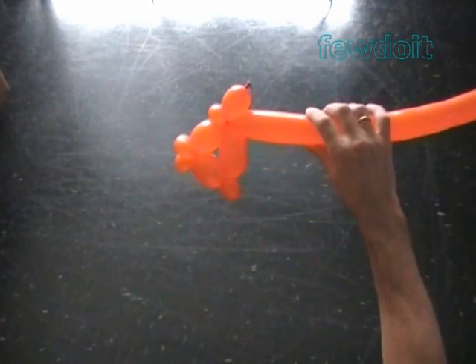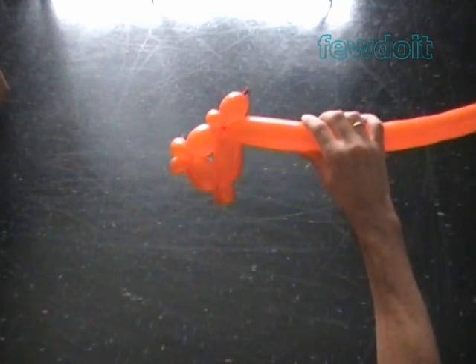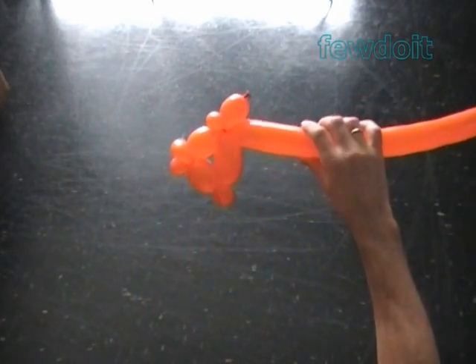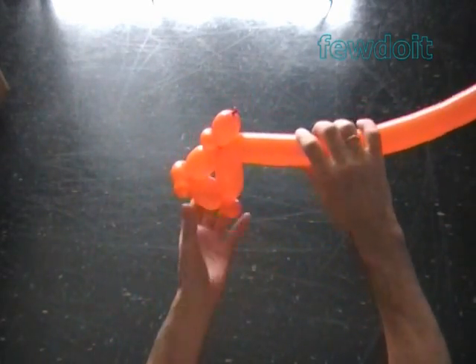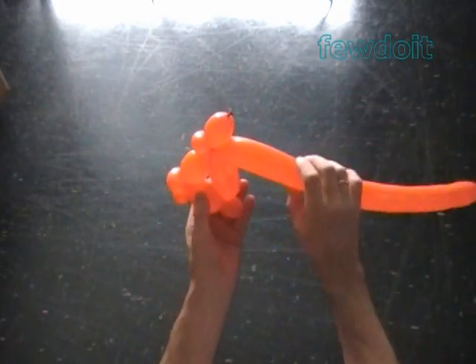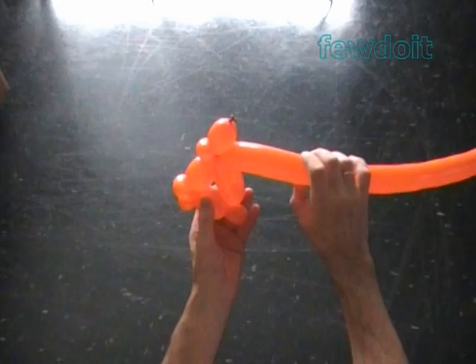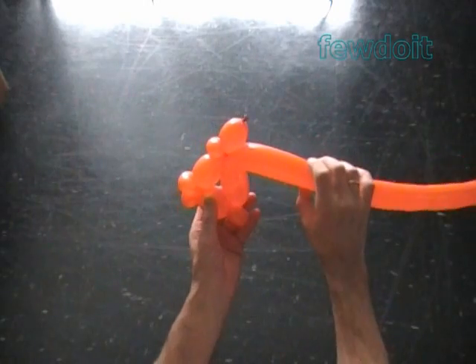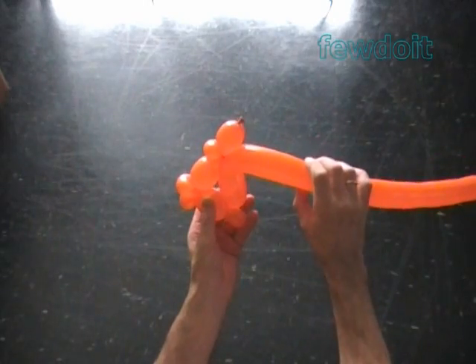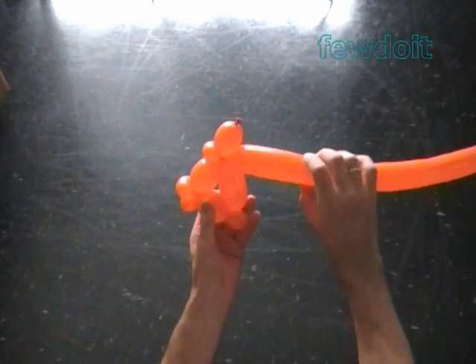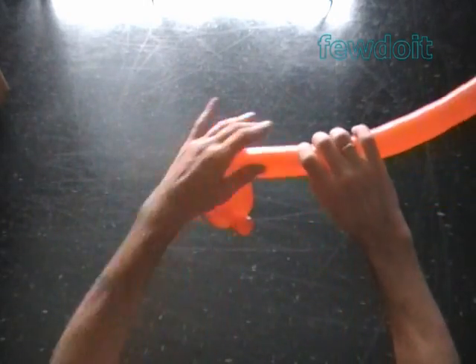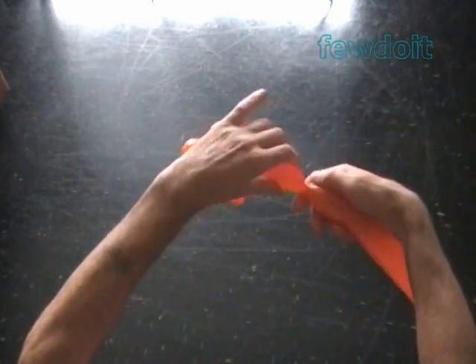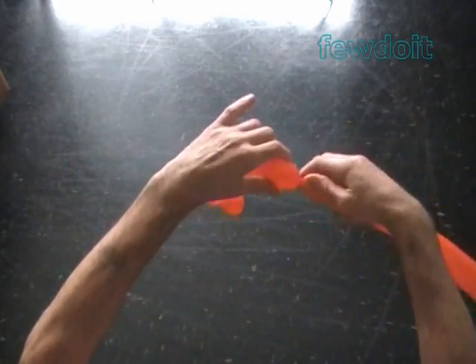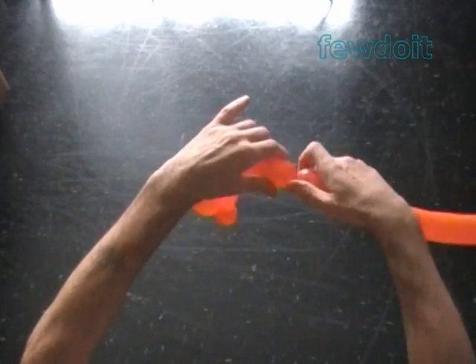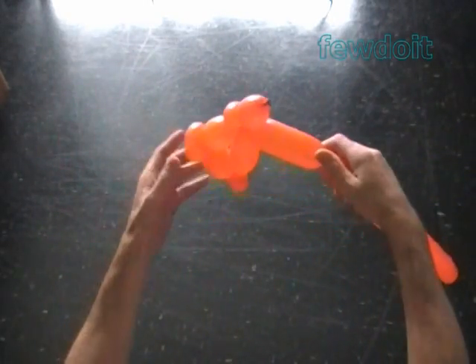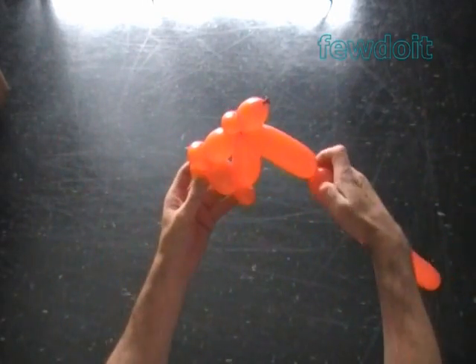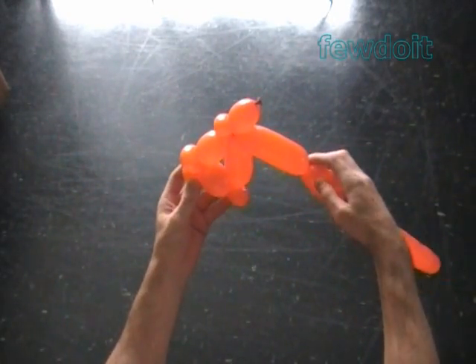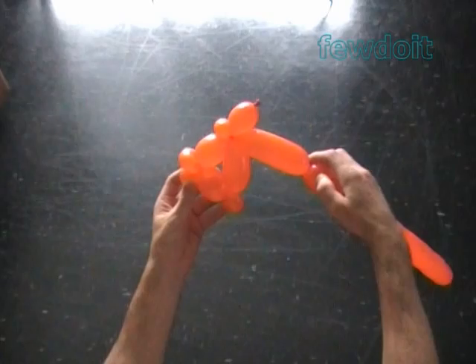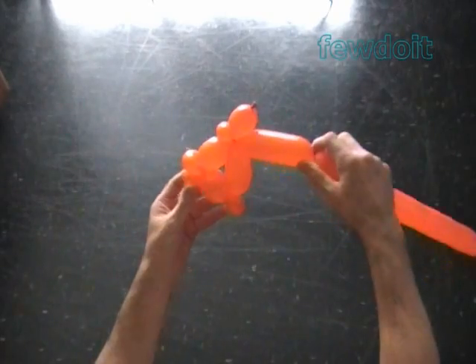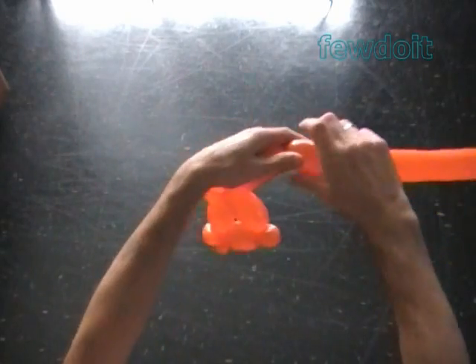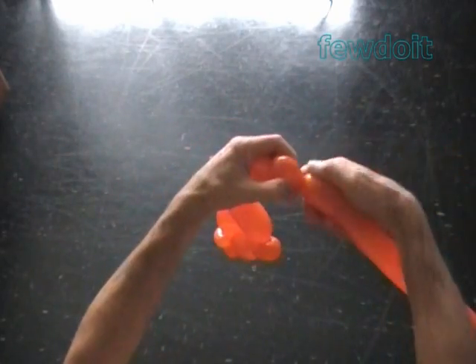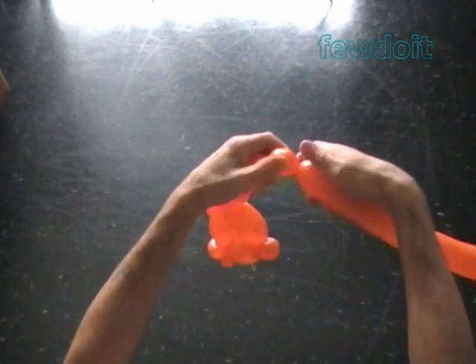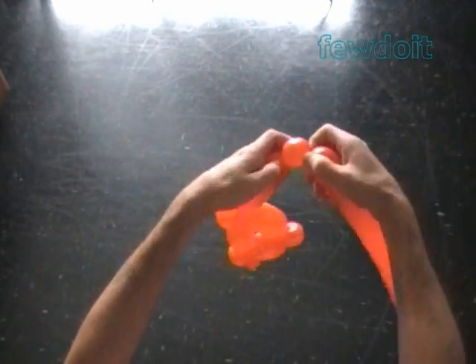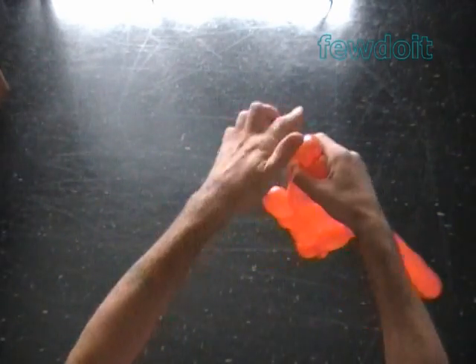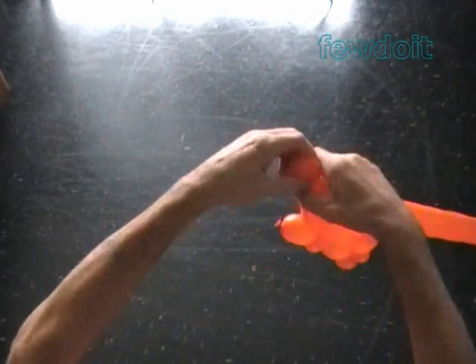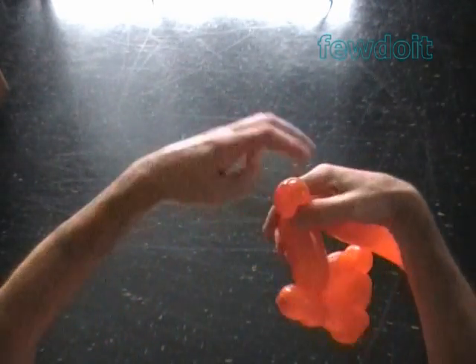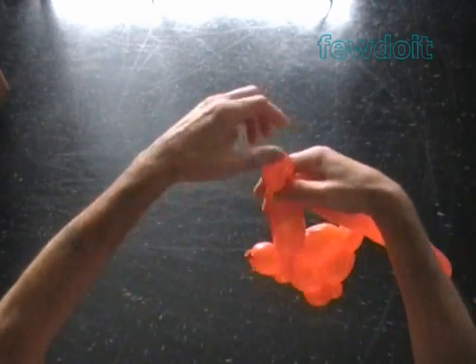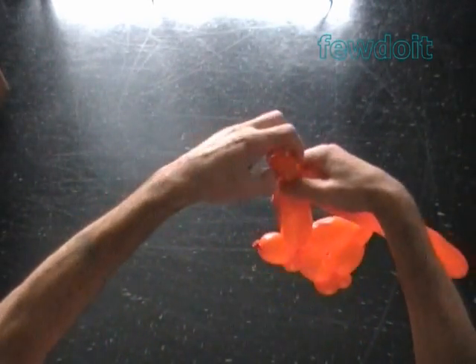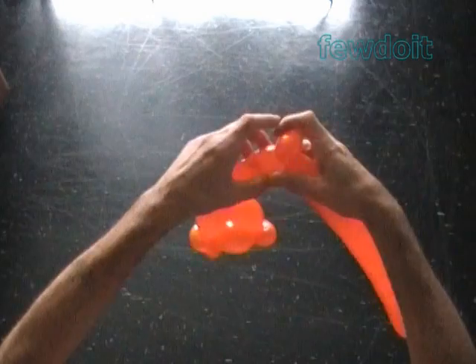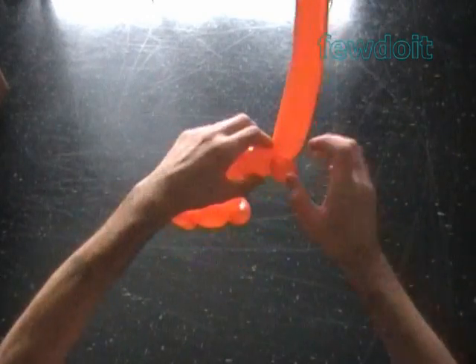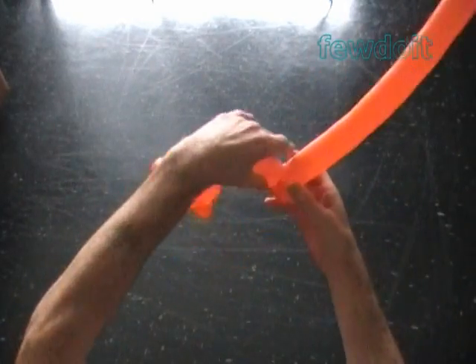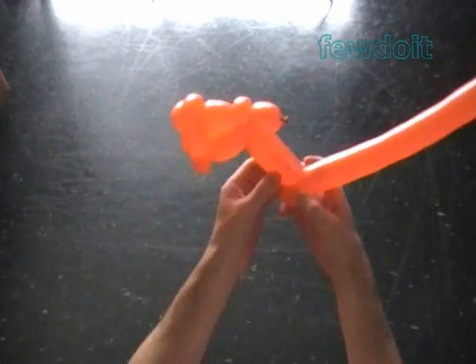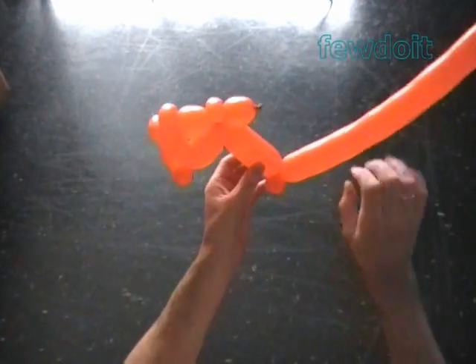Now we have to make the body and the tail of the fish. Twist the ninth about 4 inch bubble. Twist the tenth soft about 1 inch bubble. Lock both ends of the tenth bubble in one lock twist.